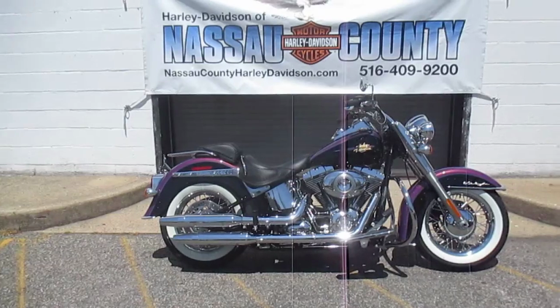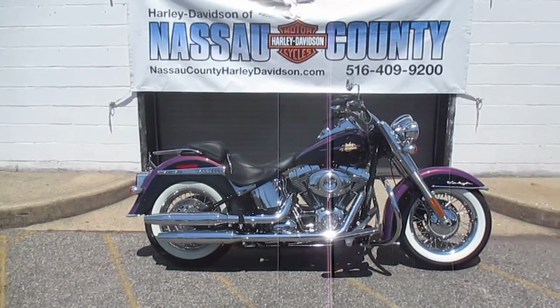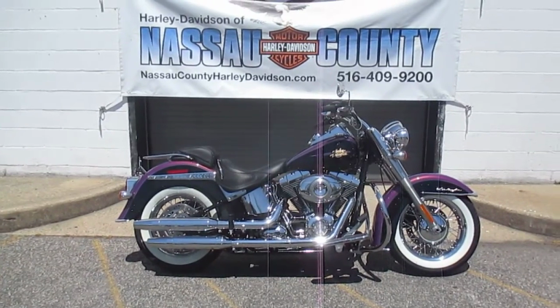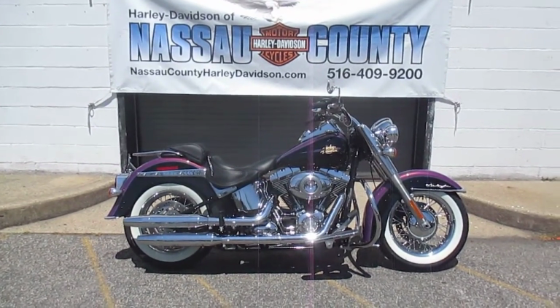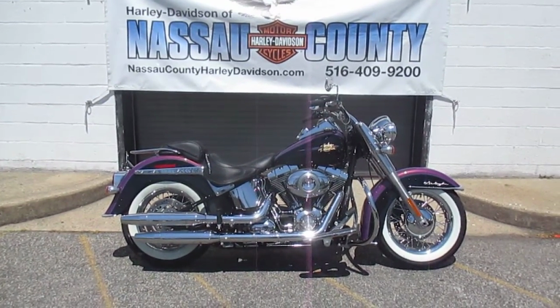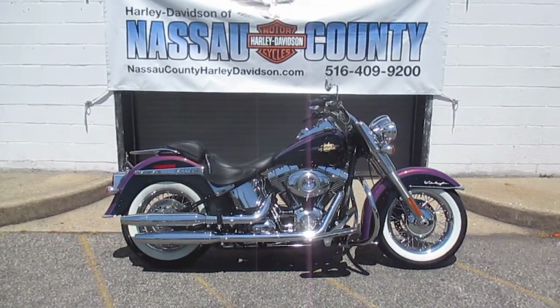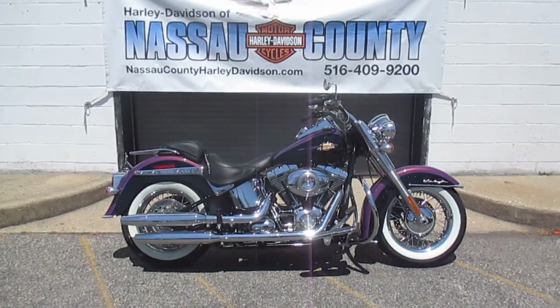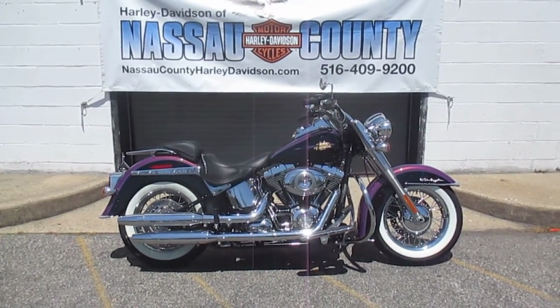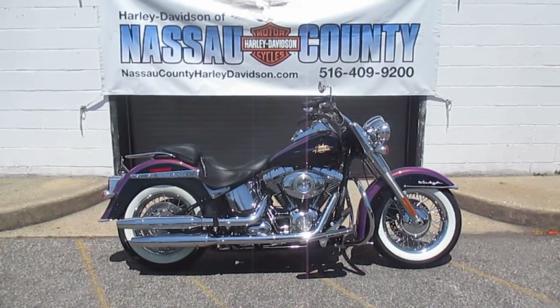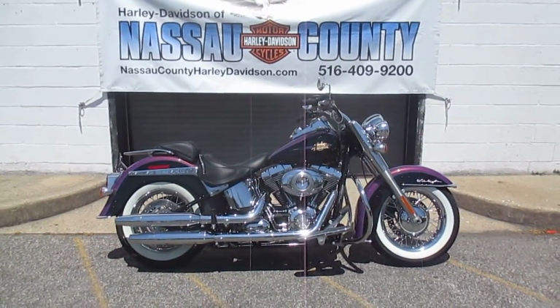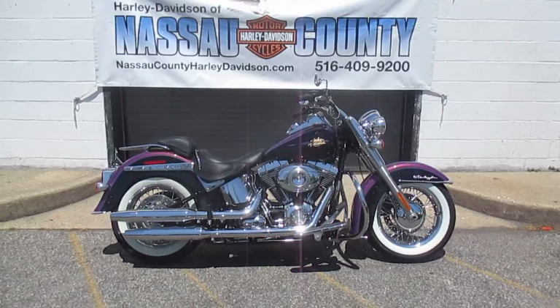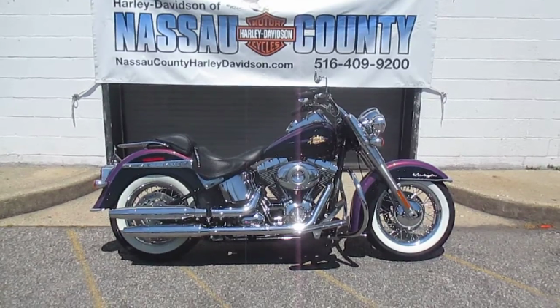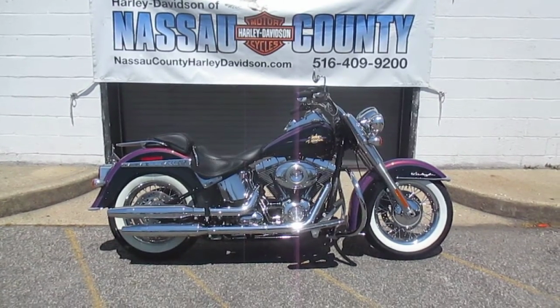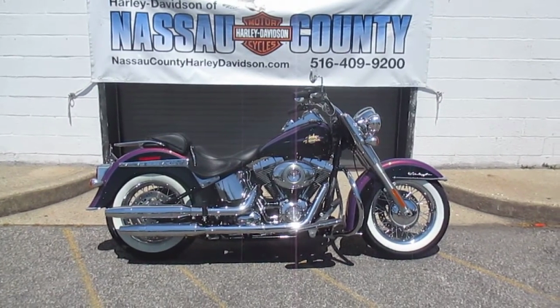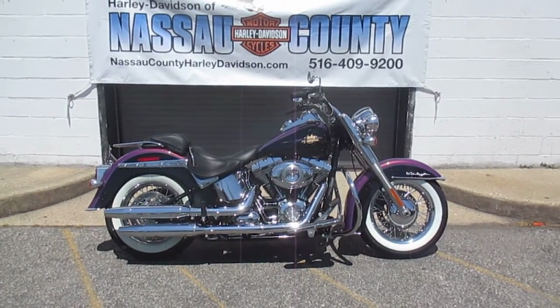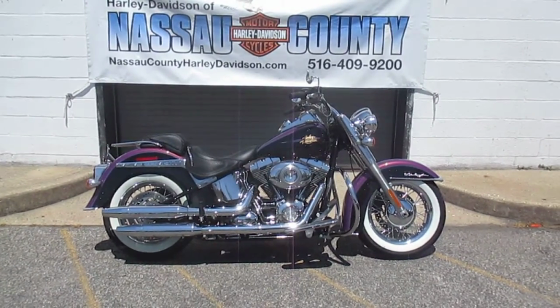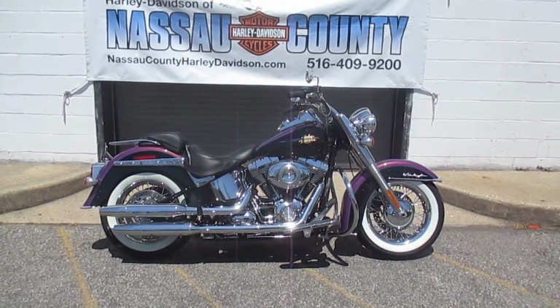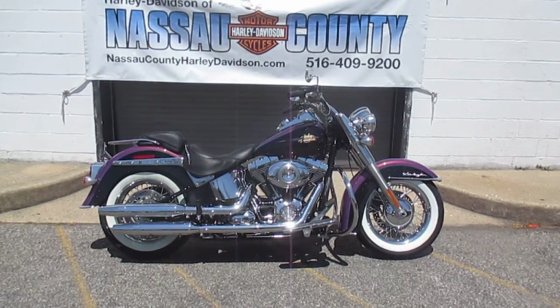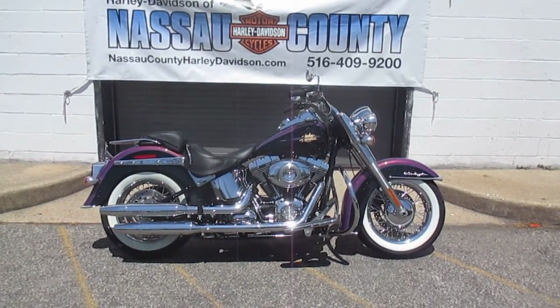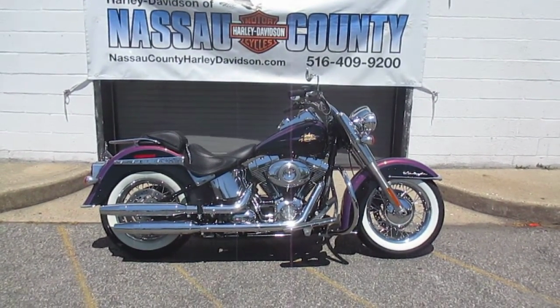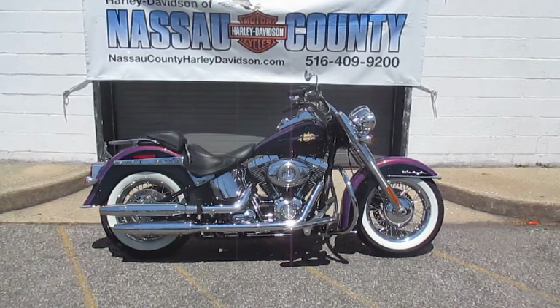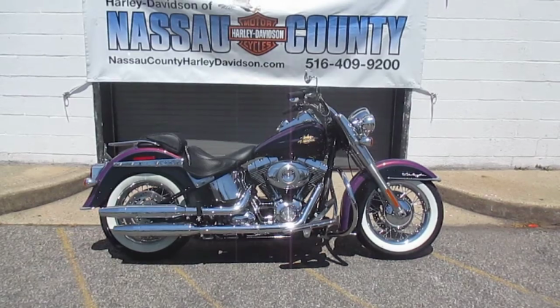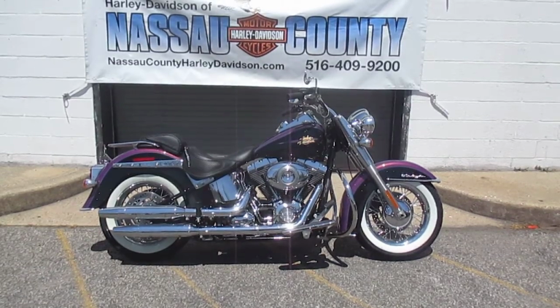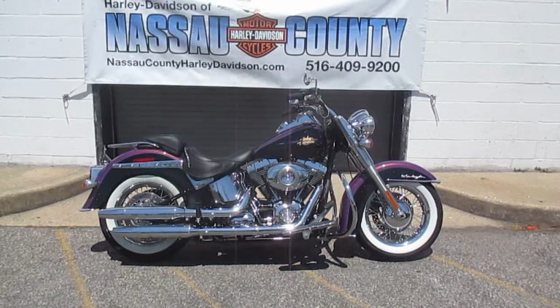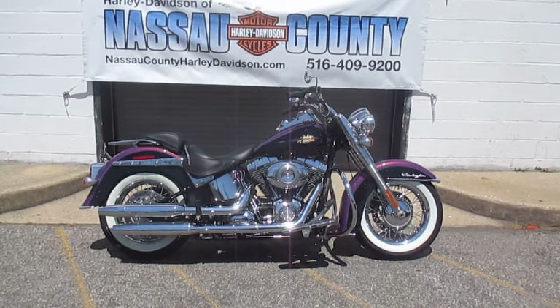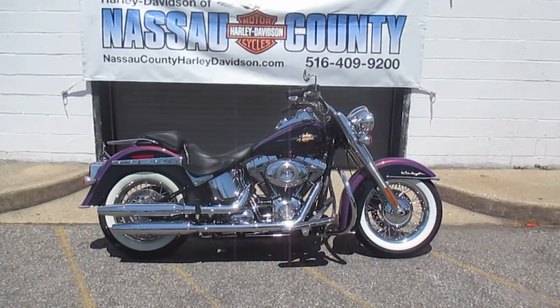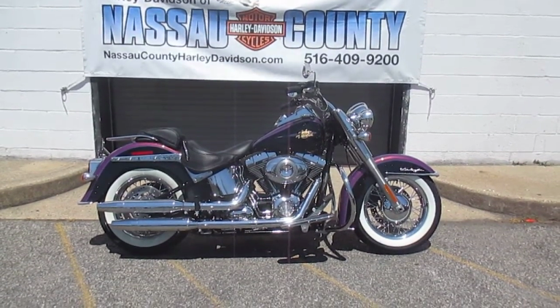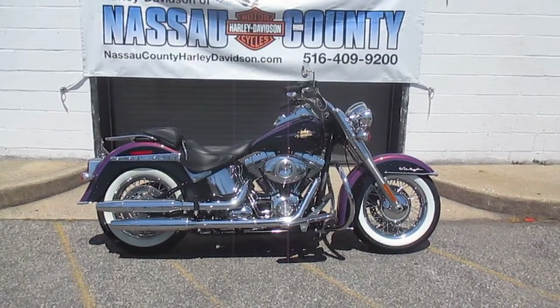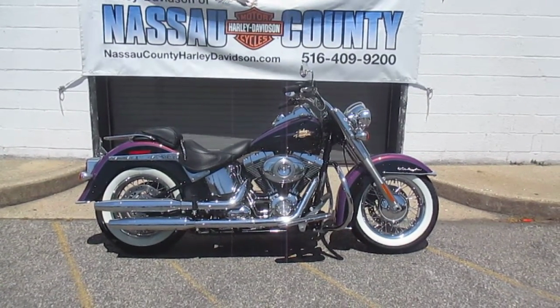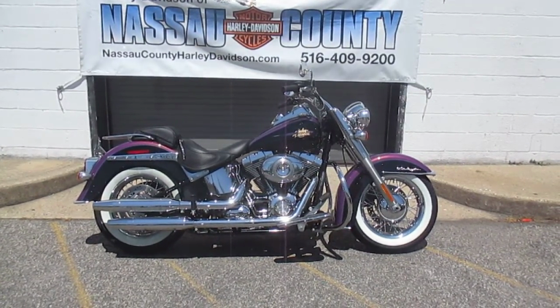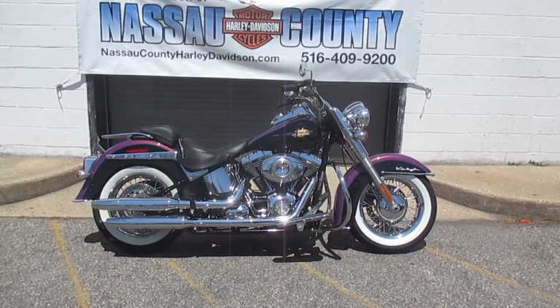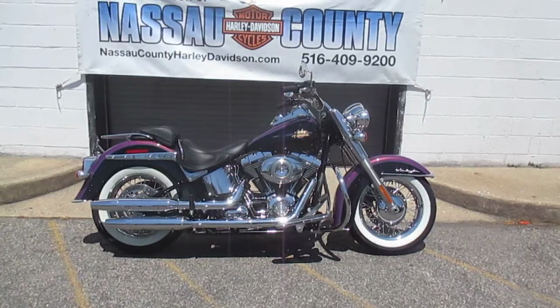Hello, where do you get the coolest Harley-Davidsons? I'll tell you where. Harley-Davidson of Nassau County in beautiful Belmore, New York. Got quite the bike for you here today. It's a 2011 Harley-Davidson FLSTN Softail Deluxe in factory custom psychedelic purple and vivid black.